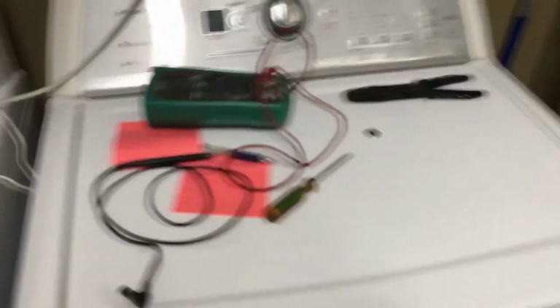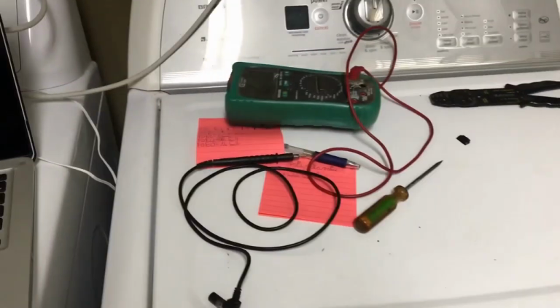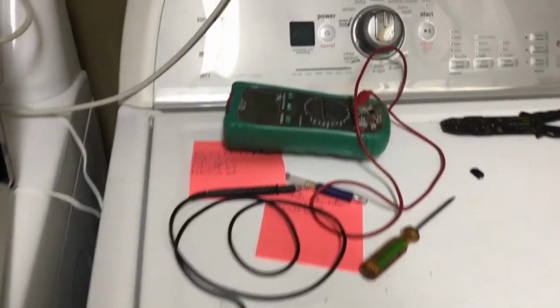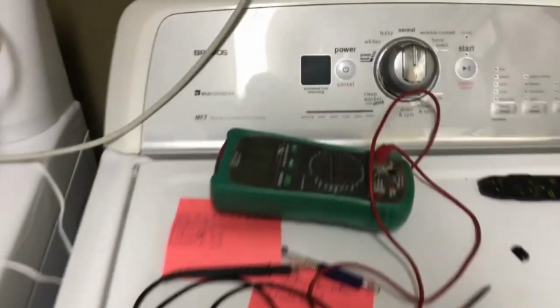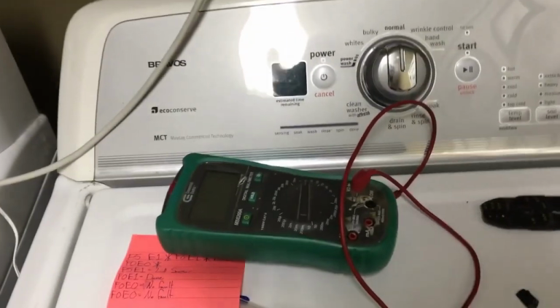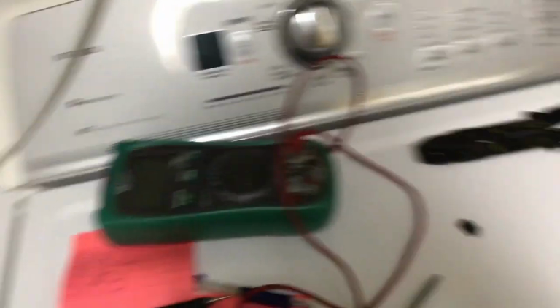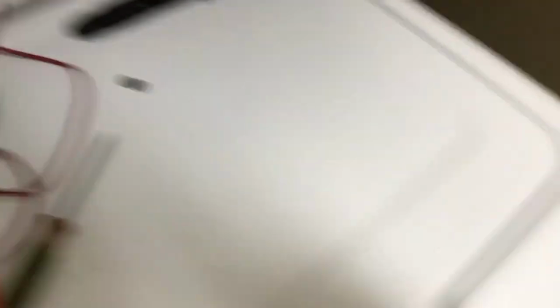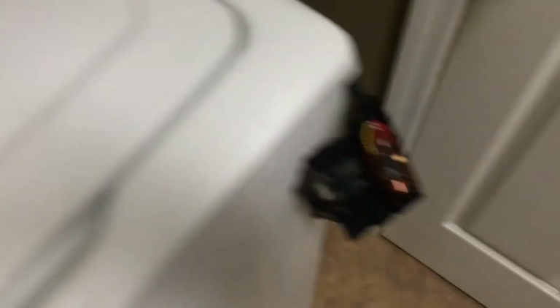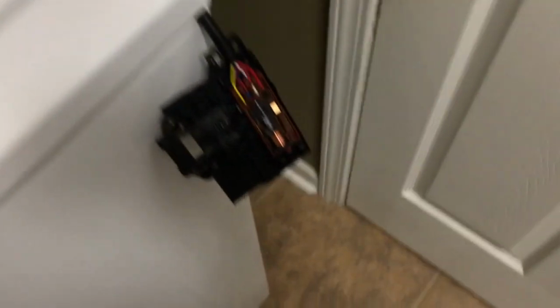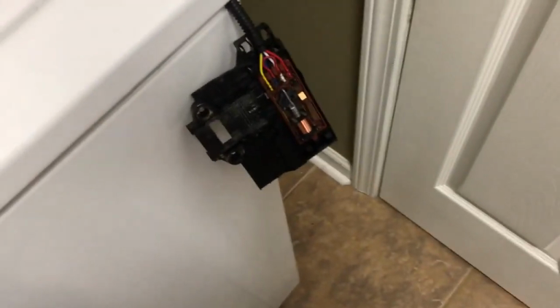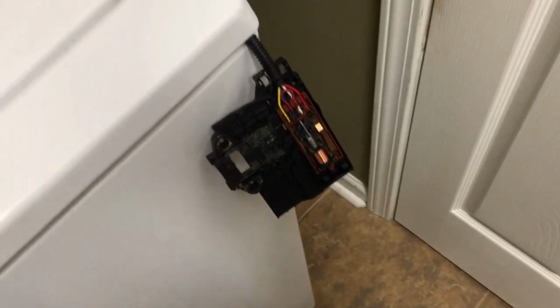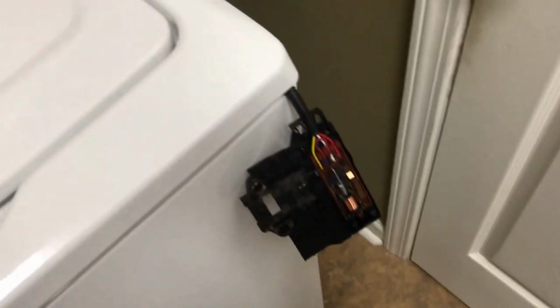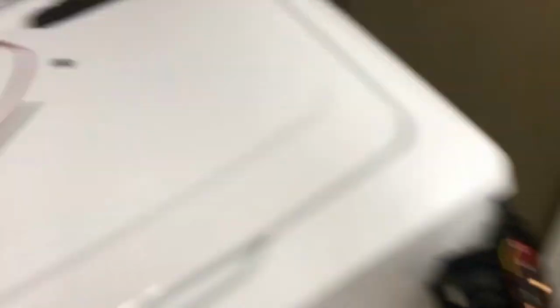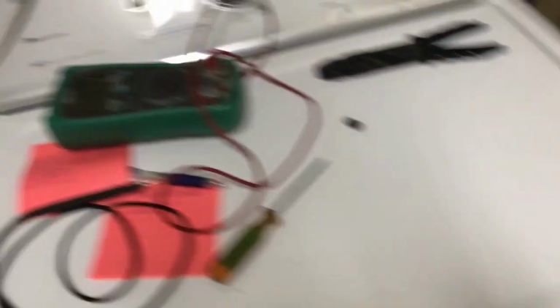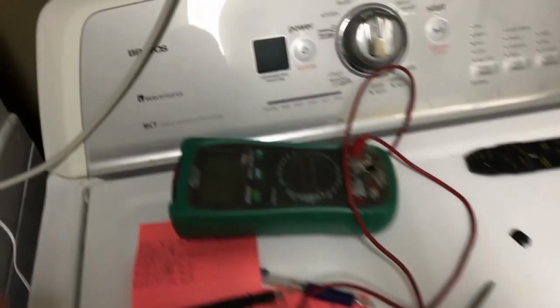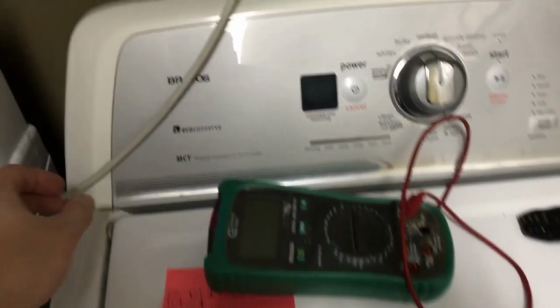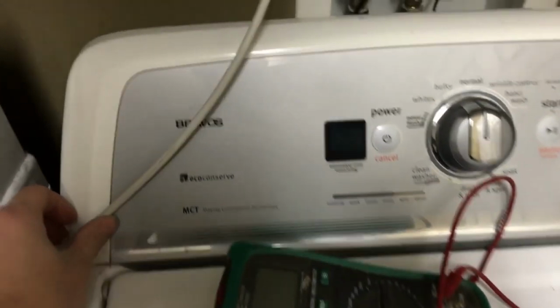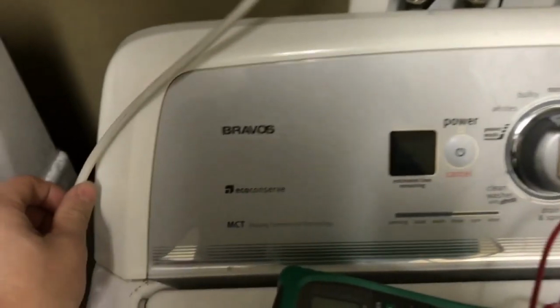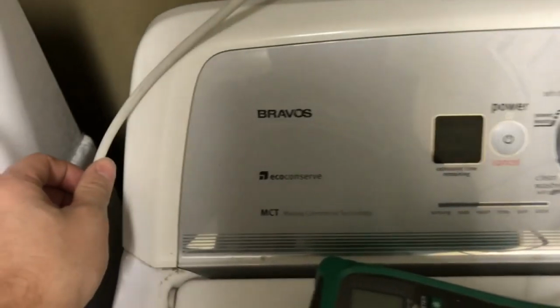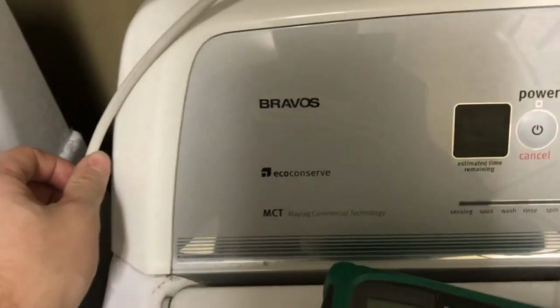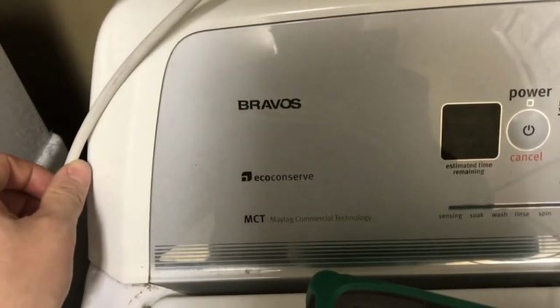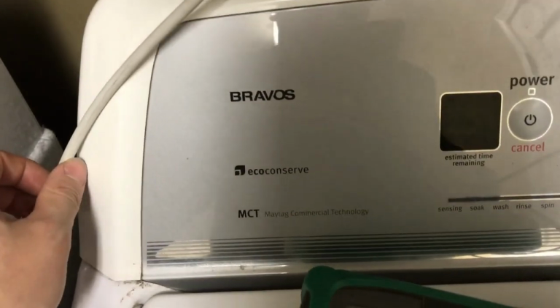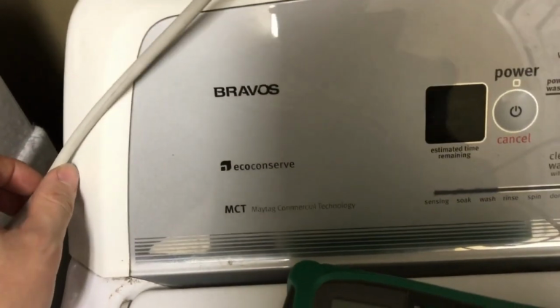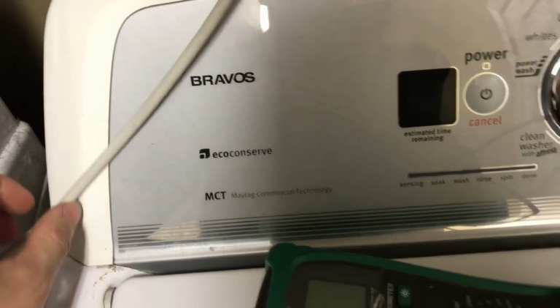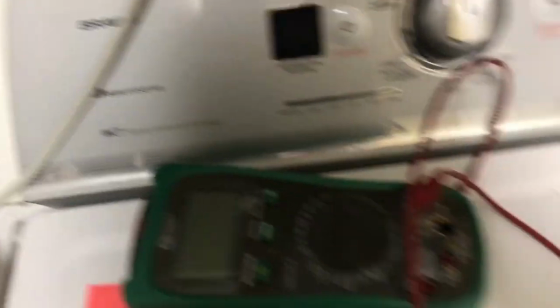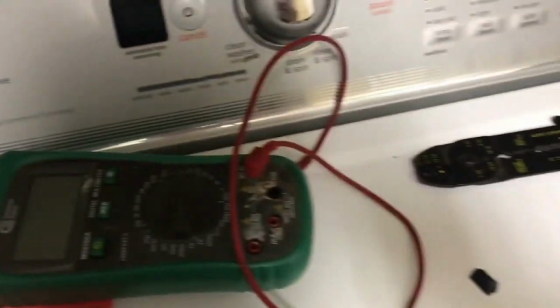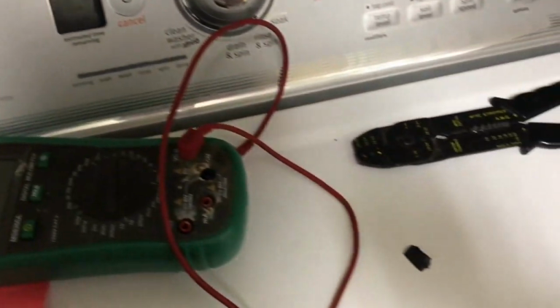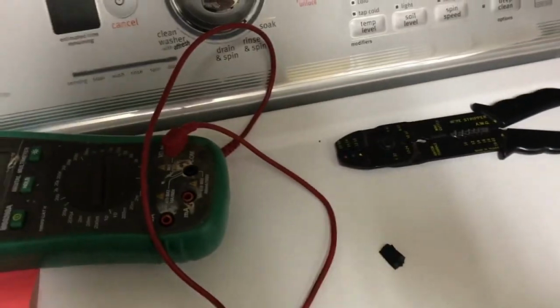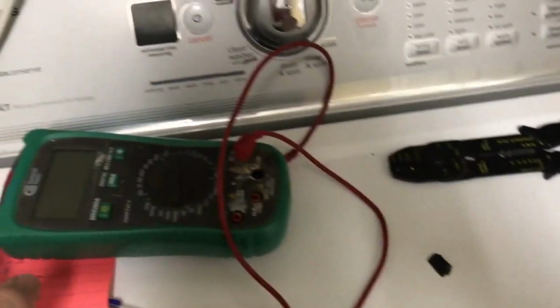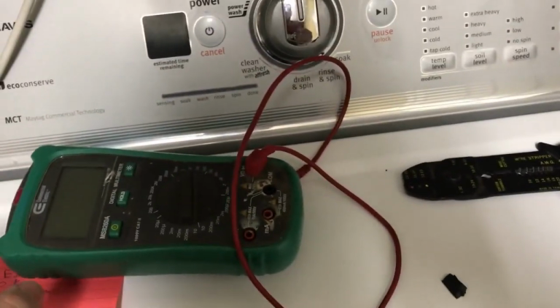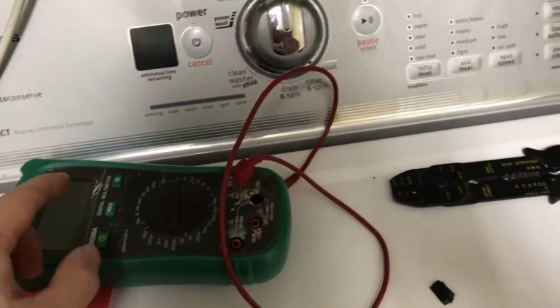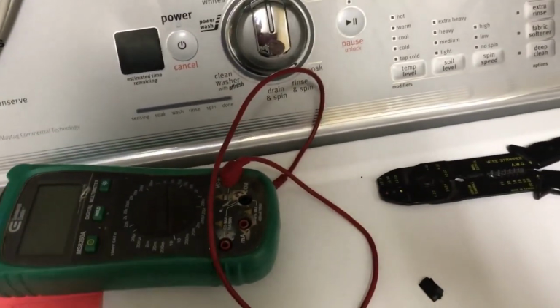This is a video on how to deal with the lid lock on the Maytag Bravos series. I'll put the model number in the description.